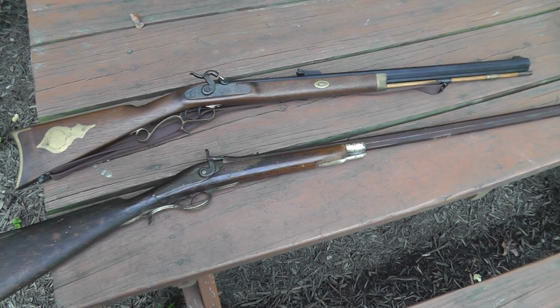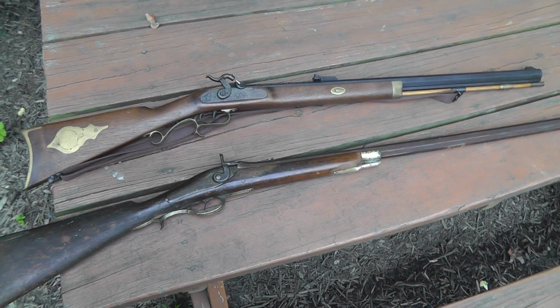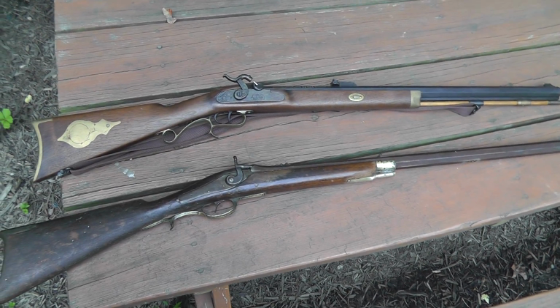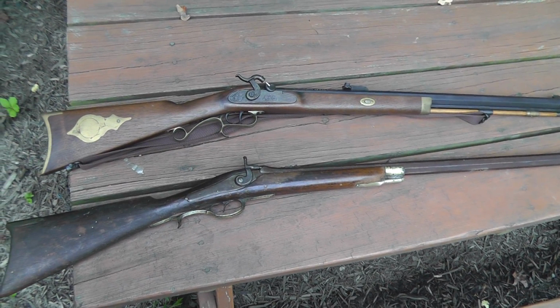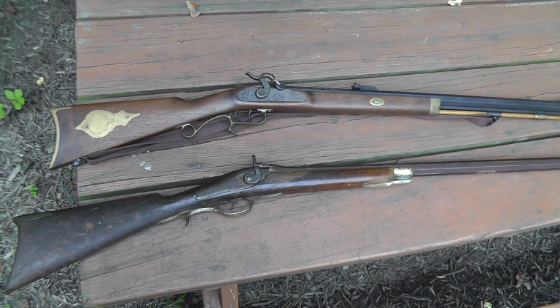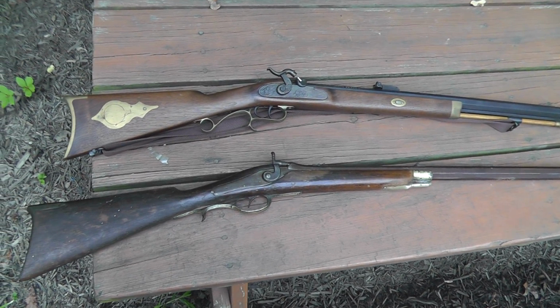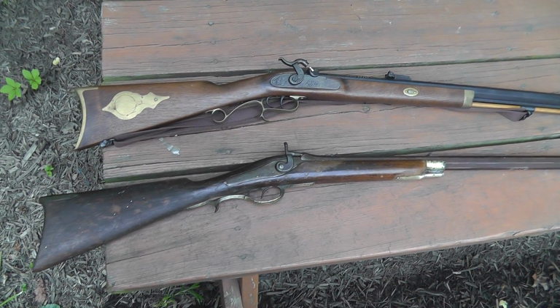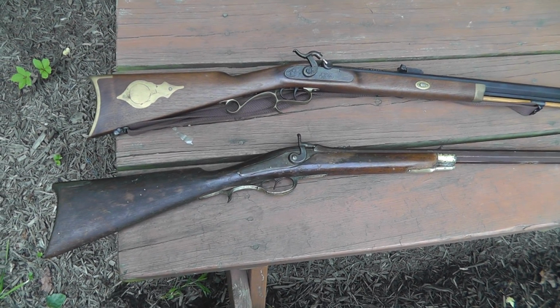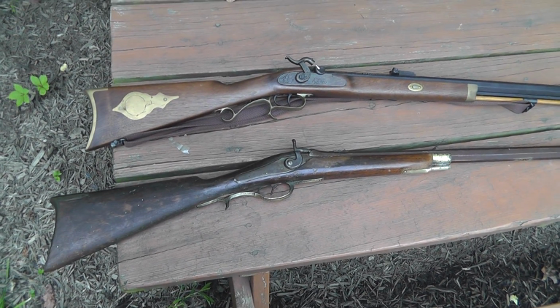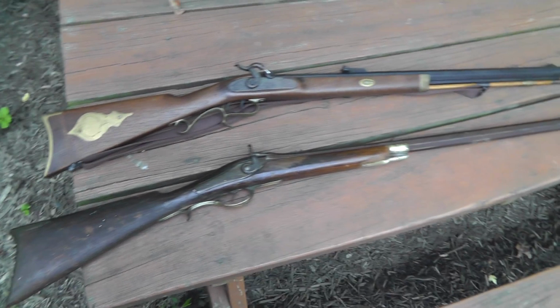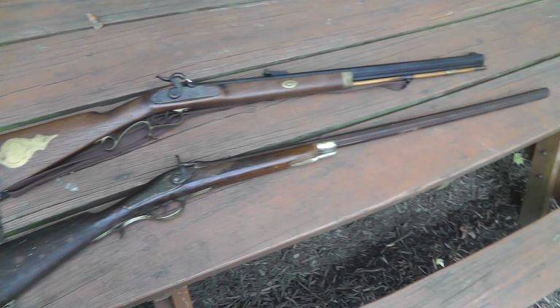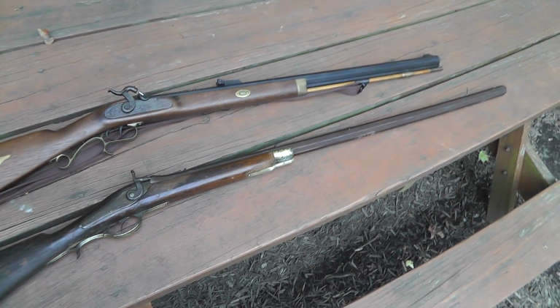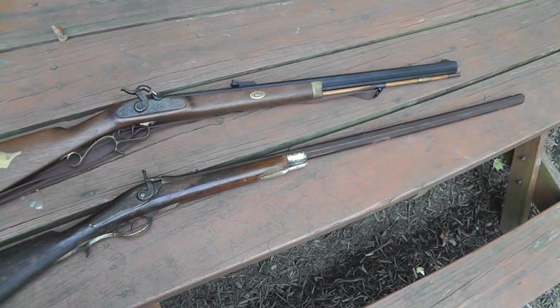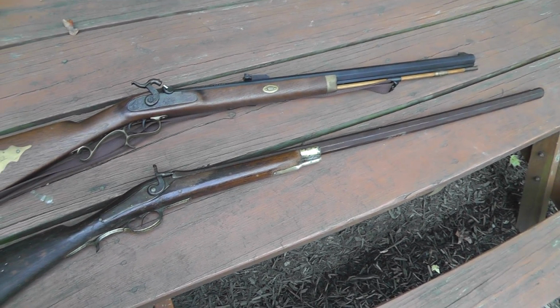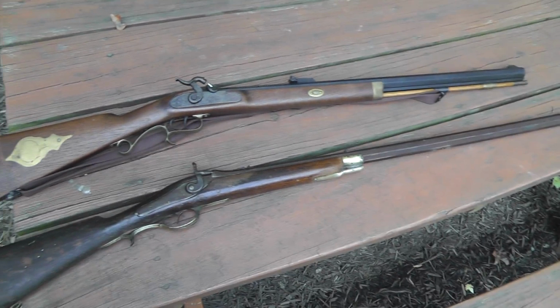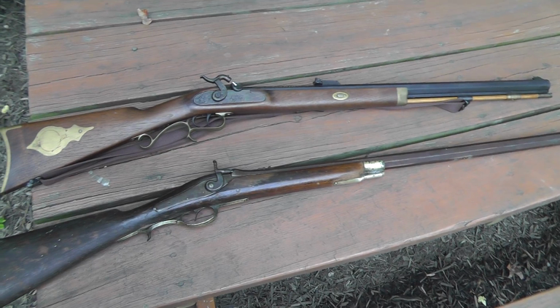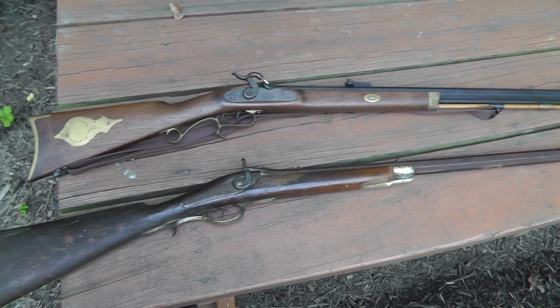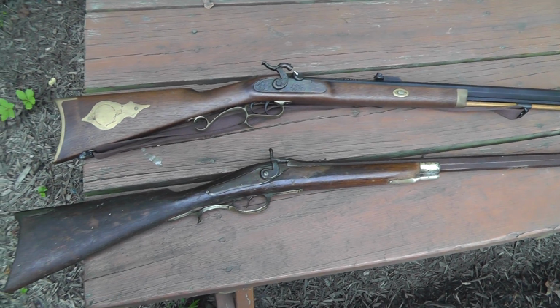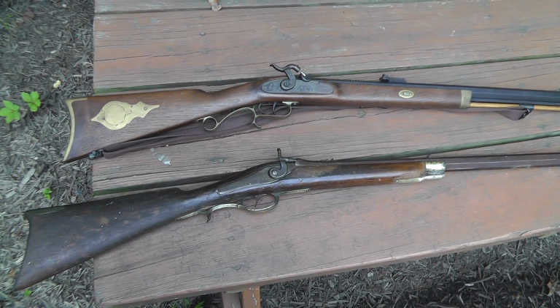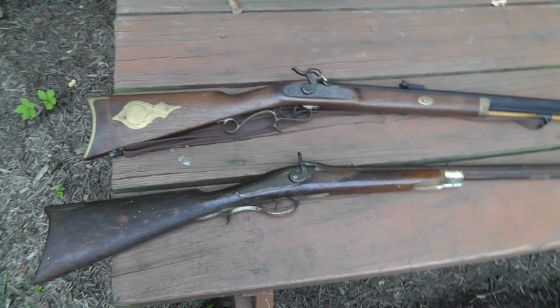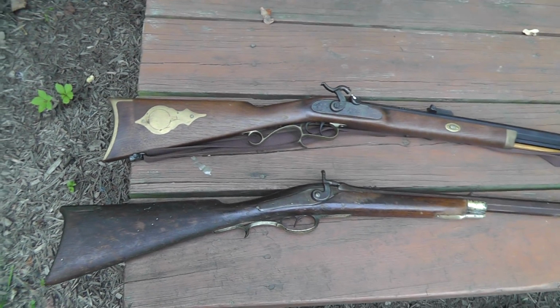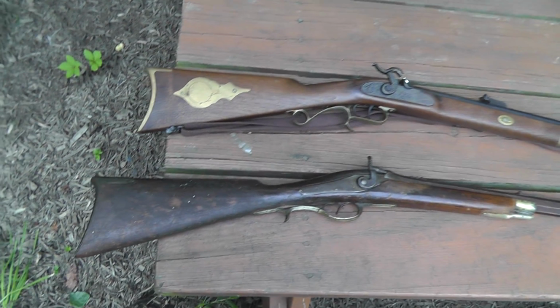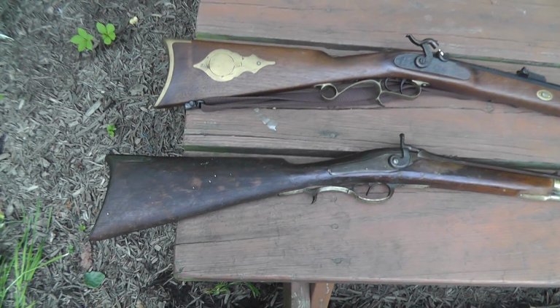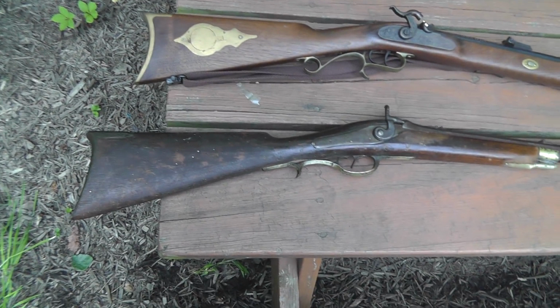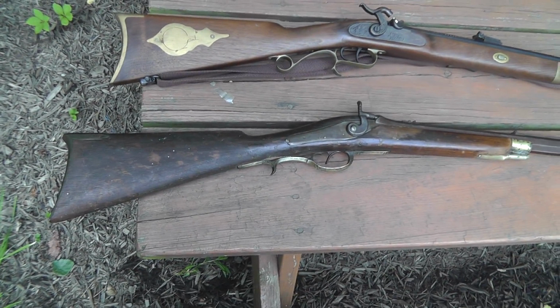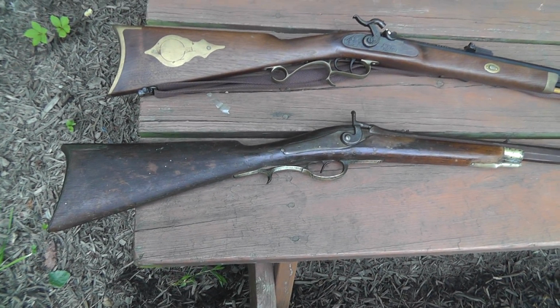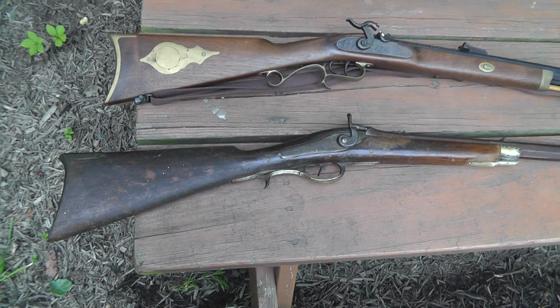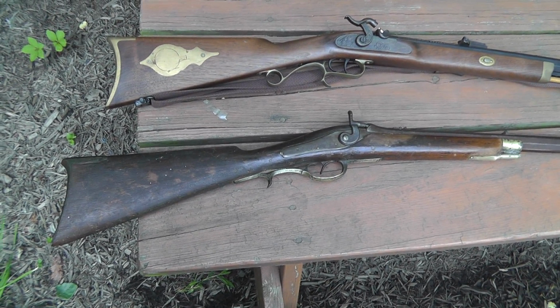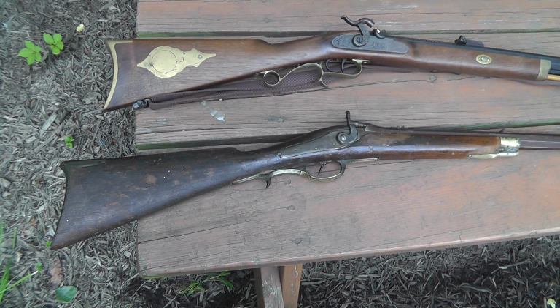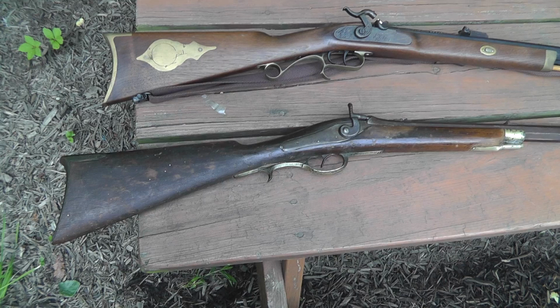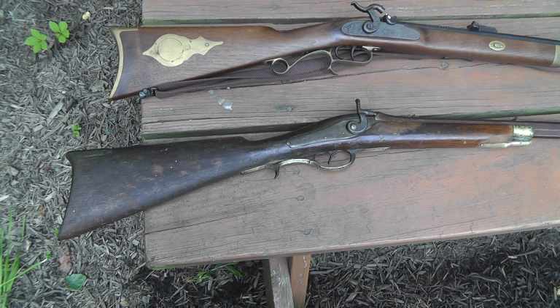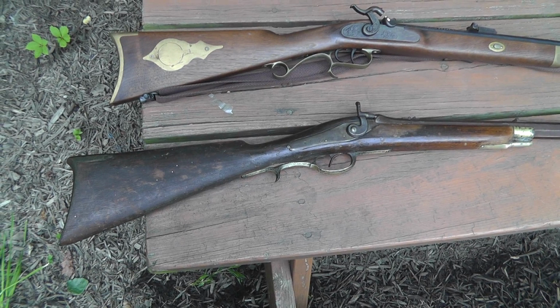Hey everyone, Willie Yard, Sales Survivalist here with a little update video. The gun on the bottom of the screen here is — you may recognize this — I bought this a few weeks ago.